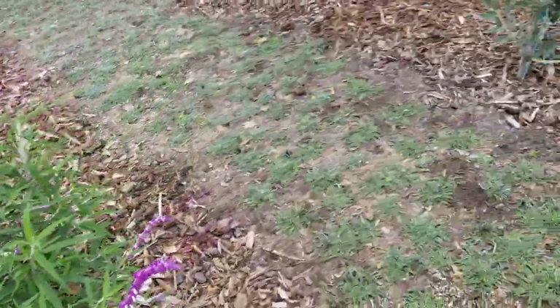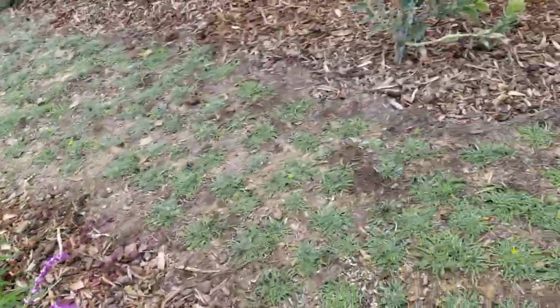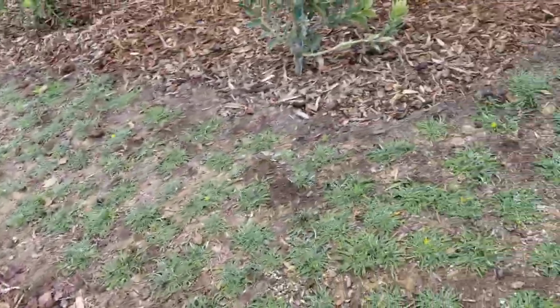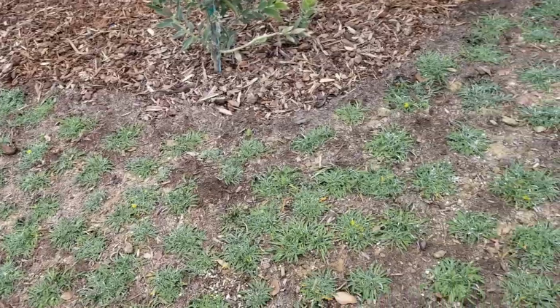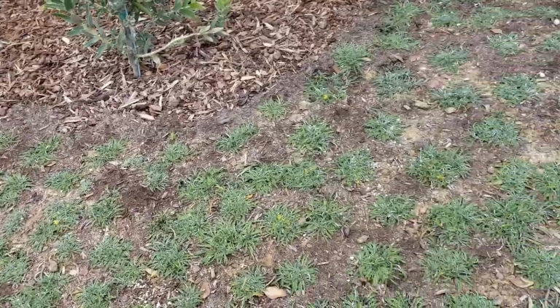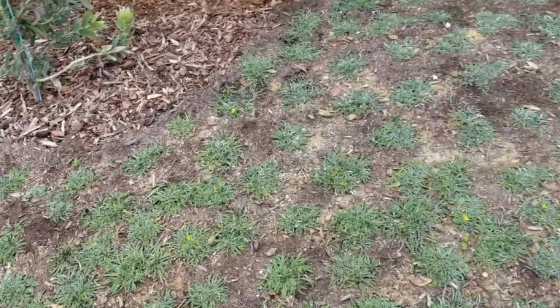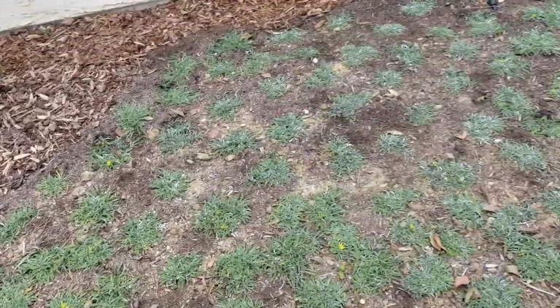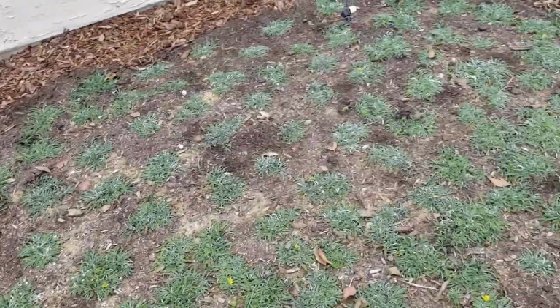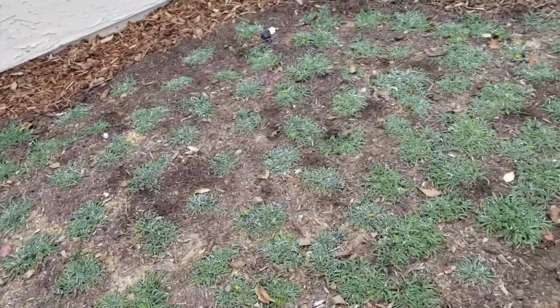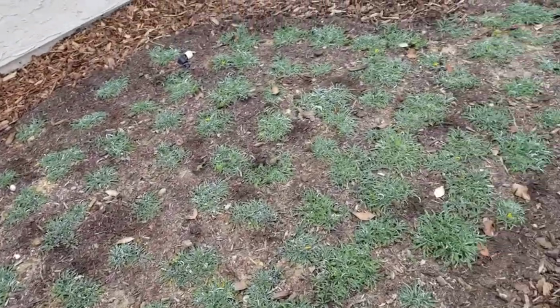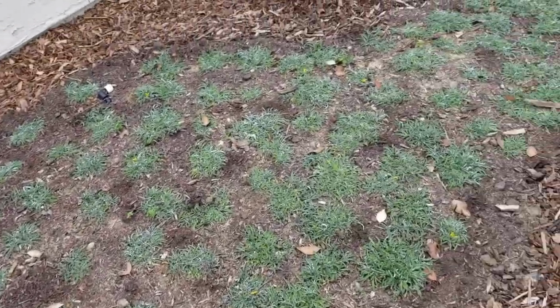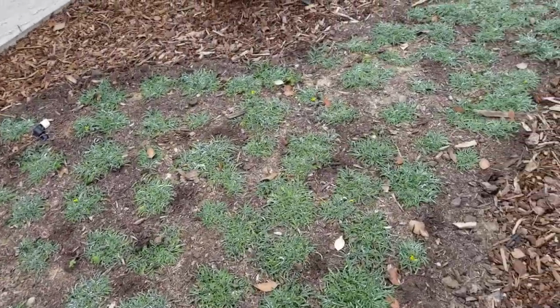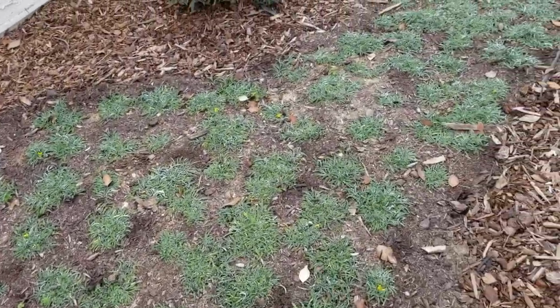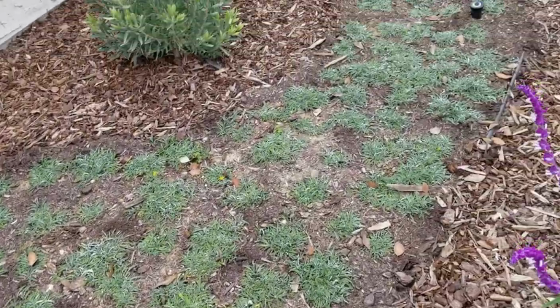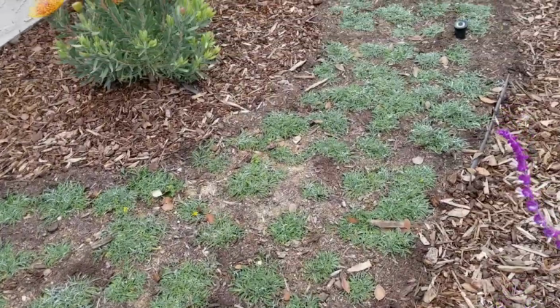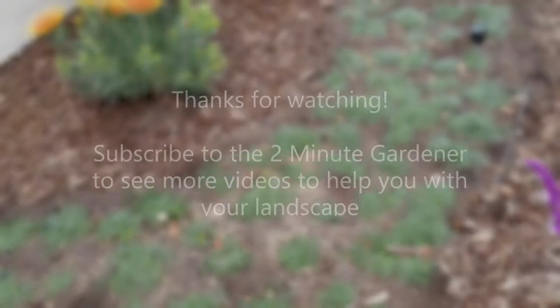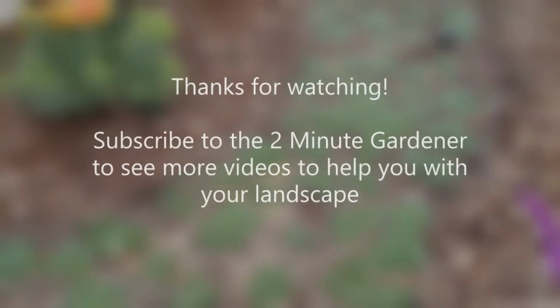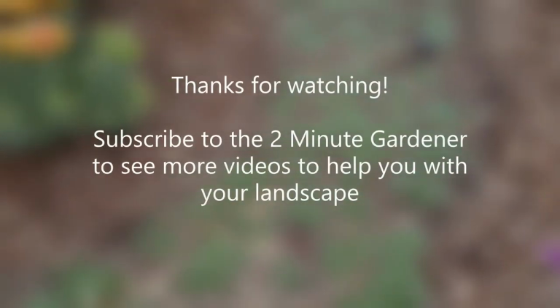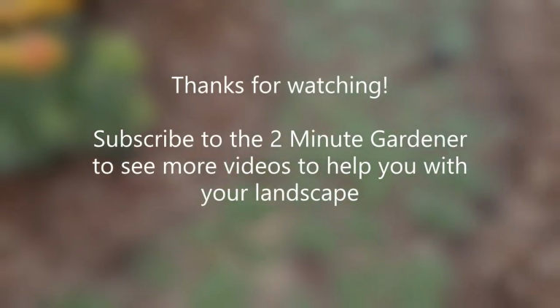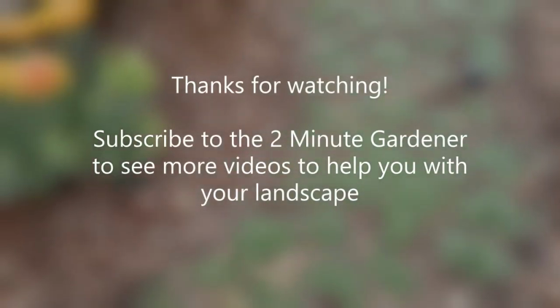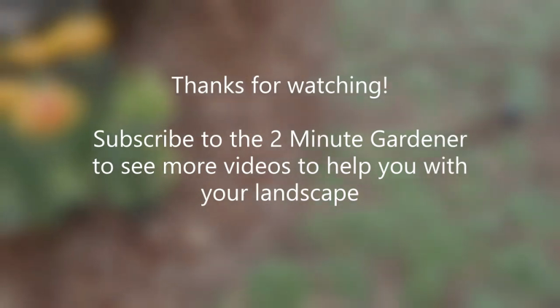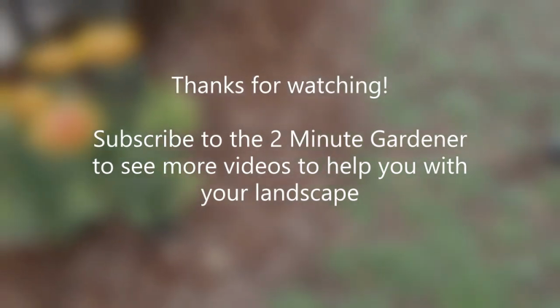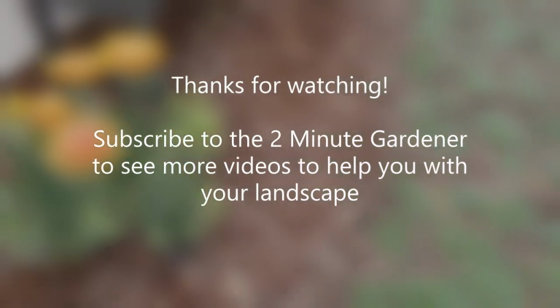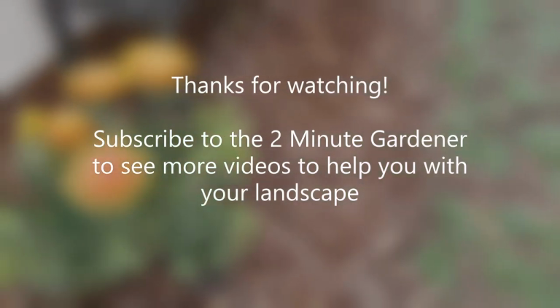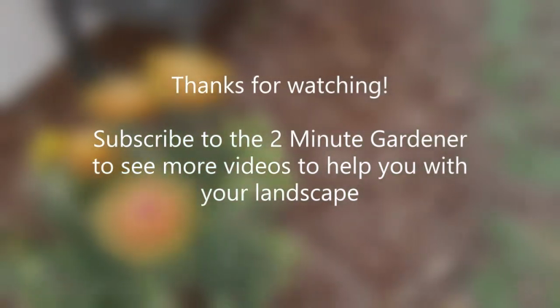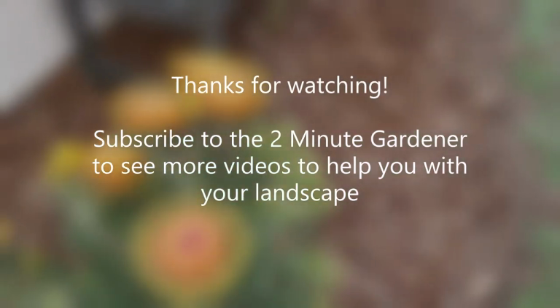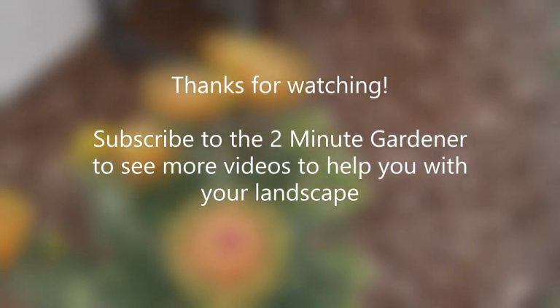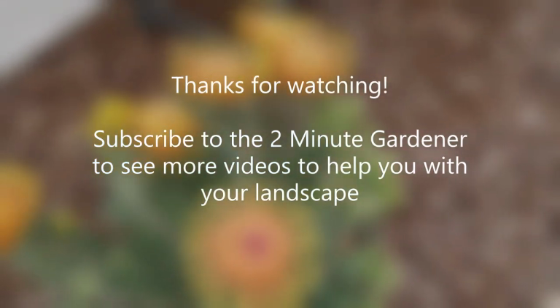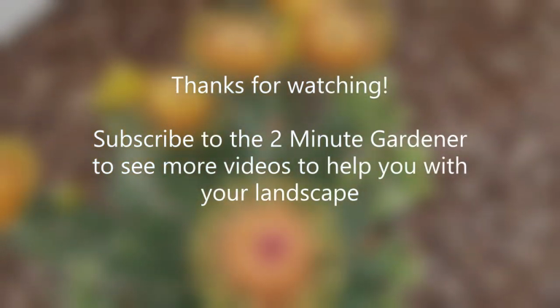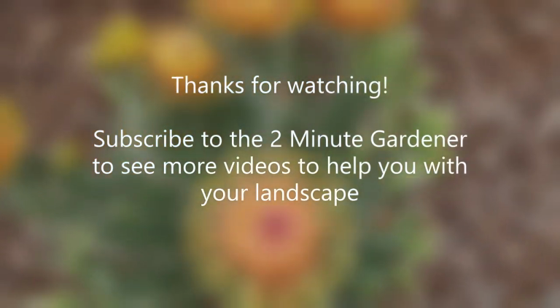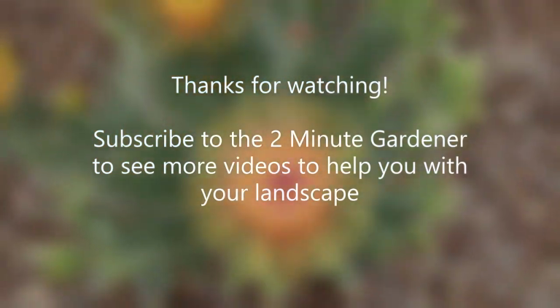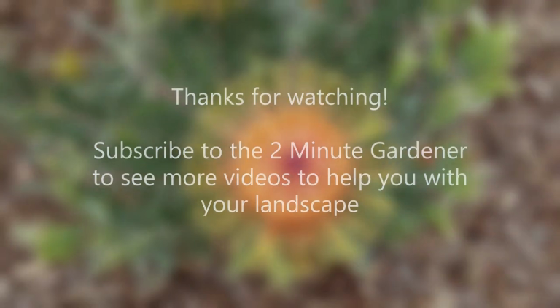Well, that's all the time we have for today. Thanks so much for watching — this is Doug the Two Minute Gardener. Make sure to smash that like button and hit subscribe, and I will see you next time. Thanks for watching!